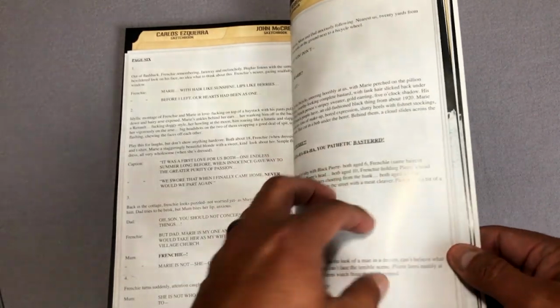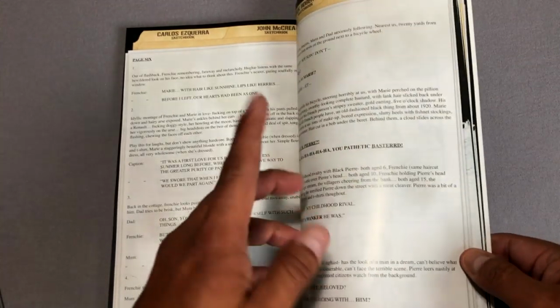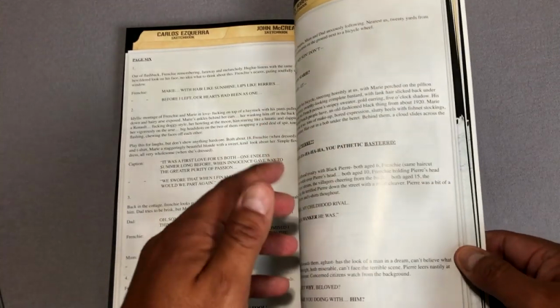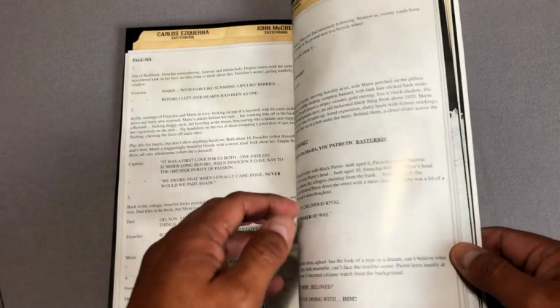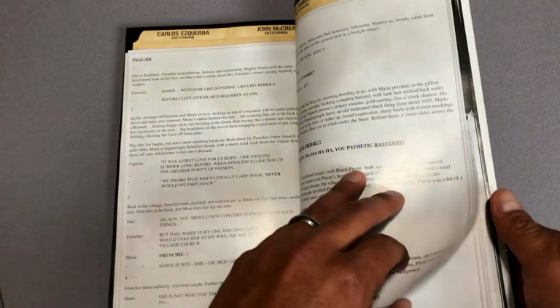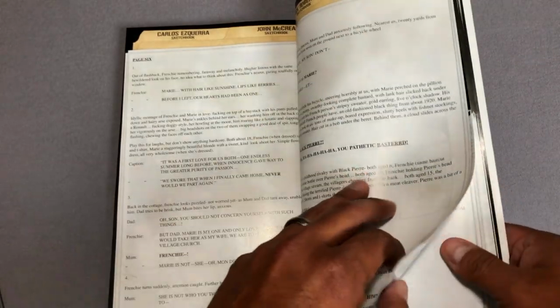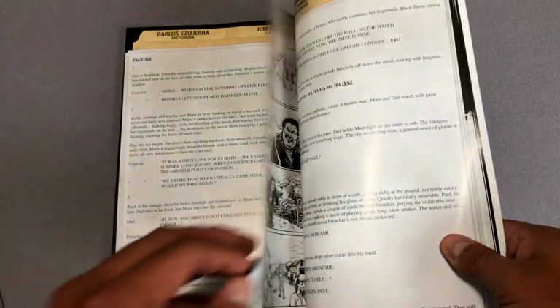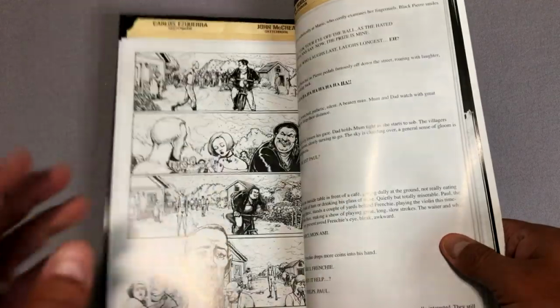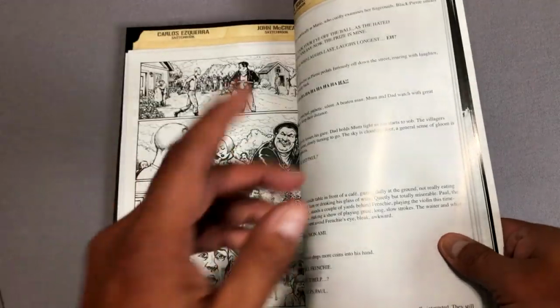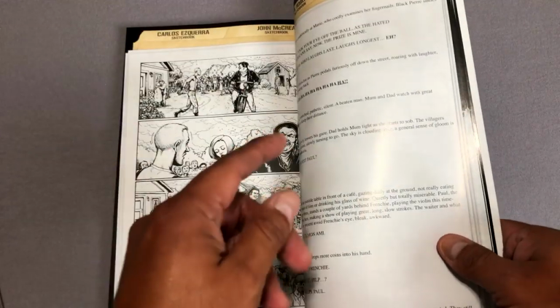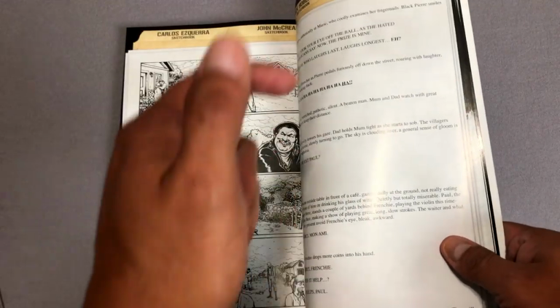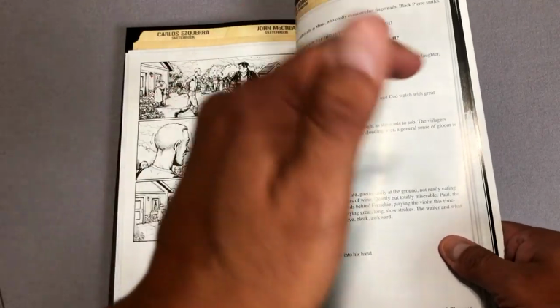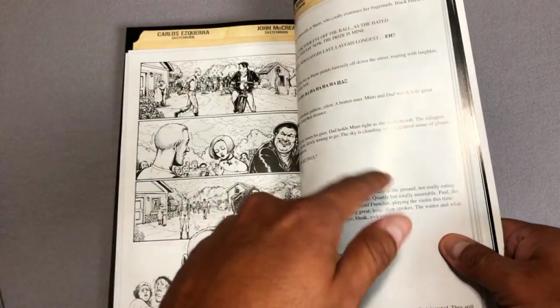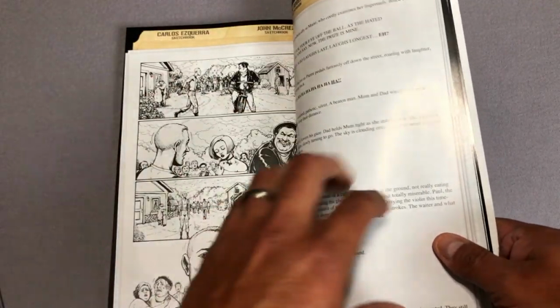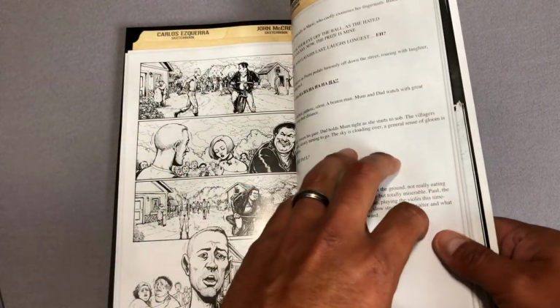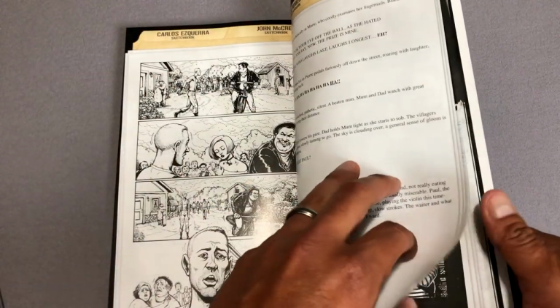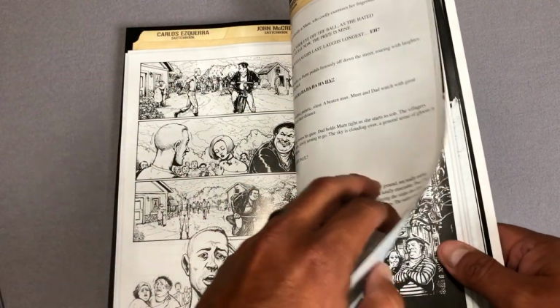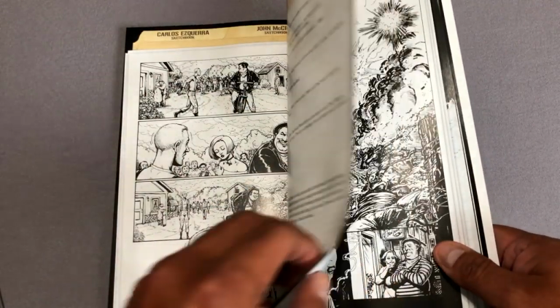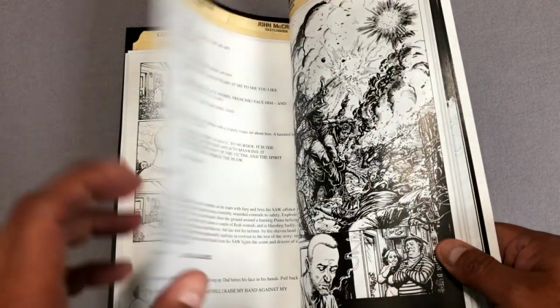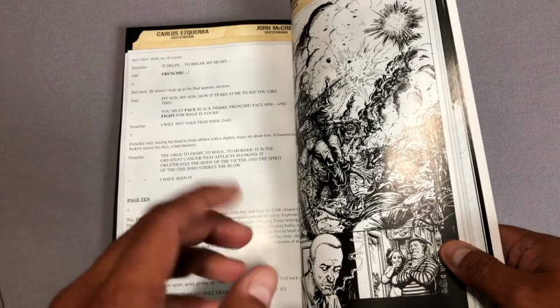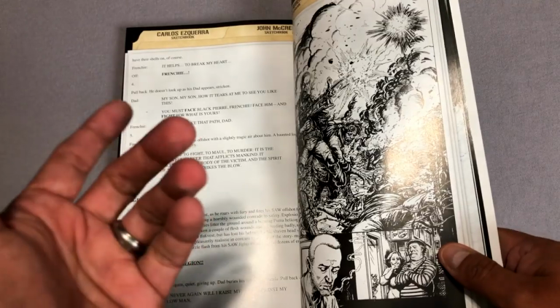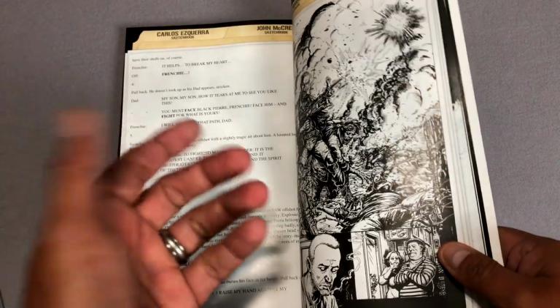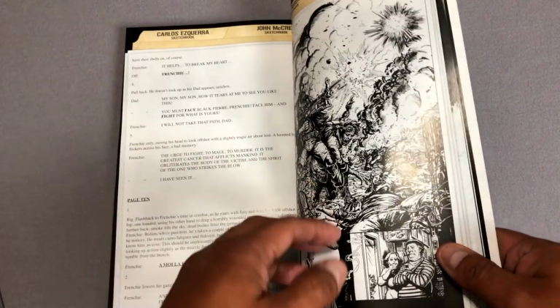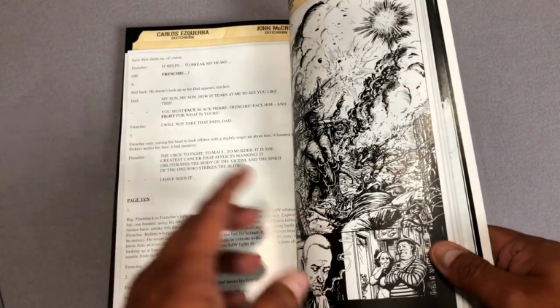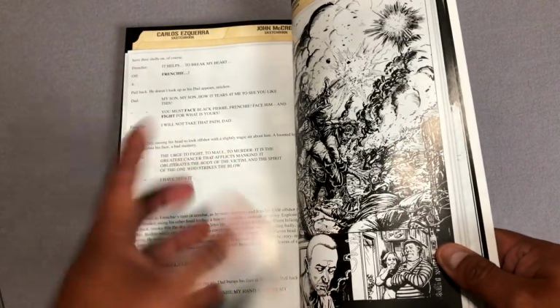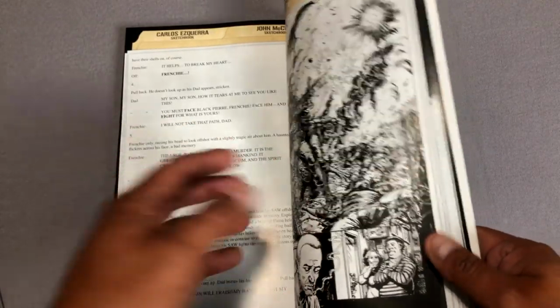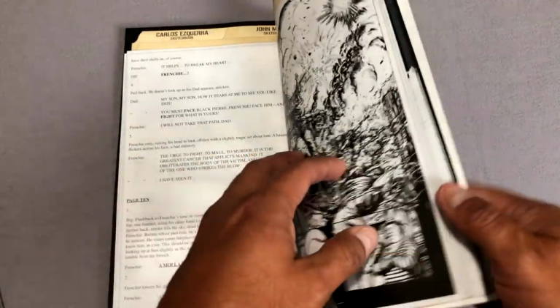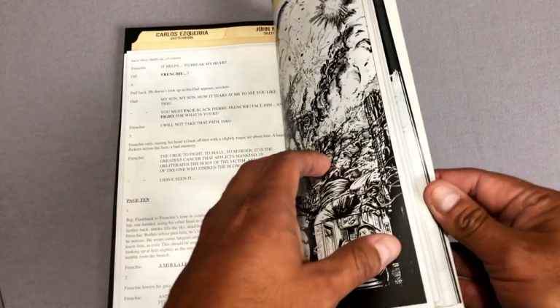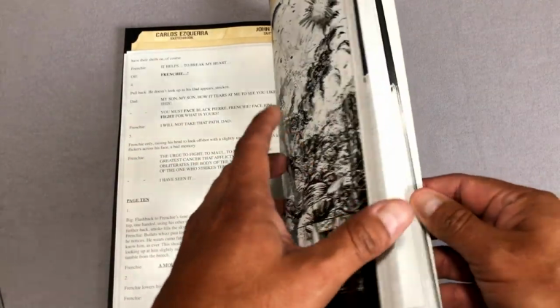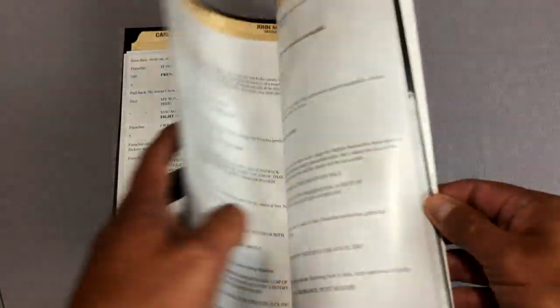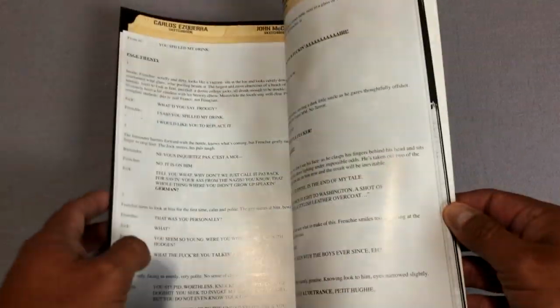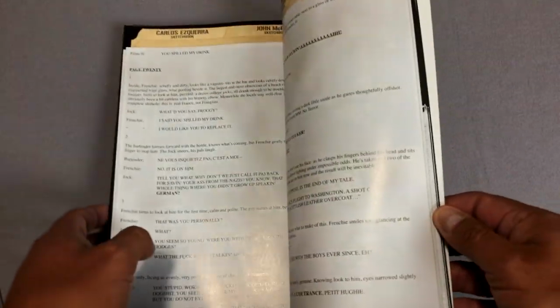Speaking of issues, this particular volume collects issues 31 through 38 of The Boys and the miniseries Herogasm. I know it sounds ridiculous but it's so freaking fun and awesome.